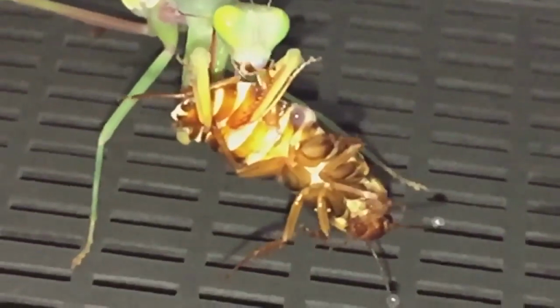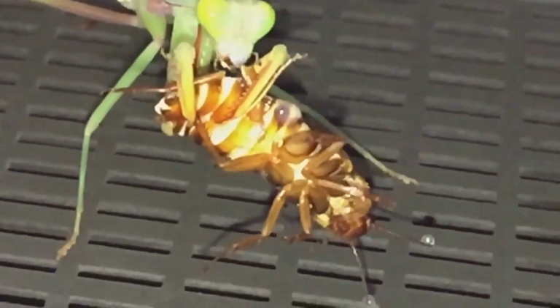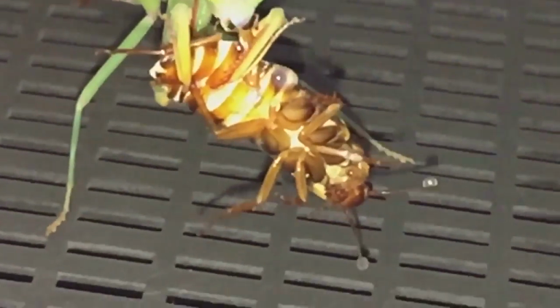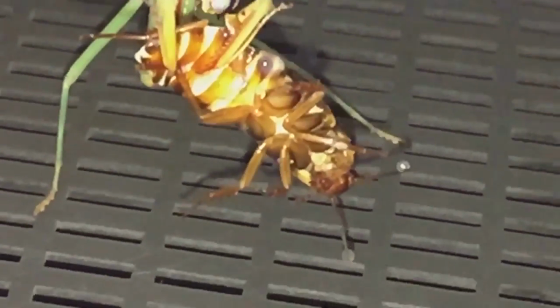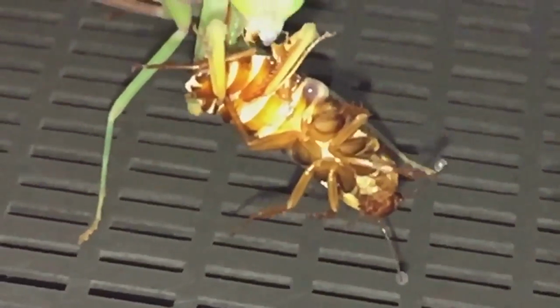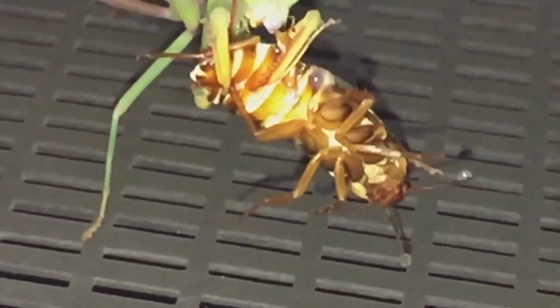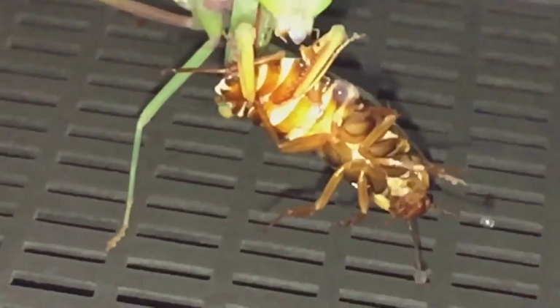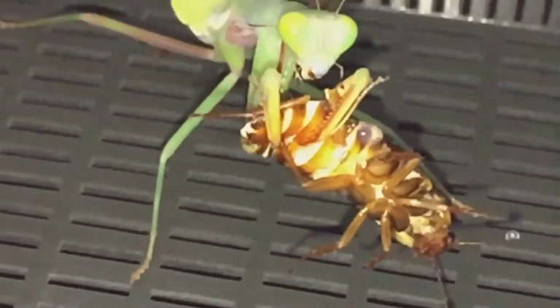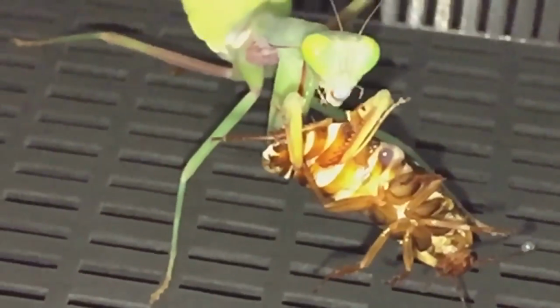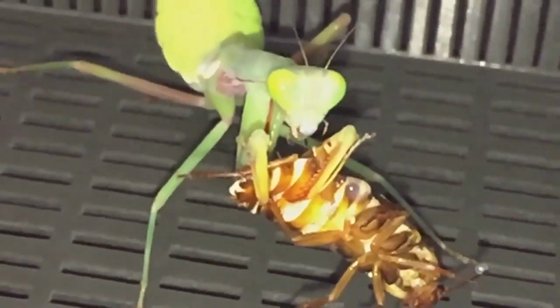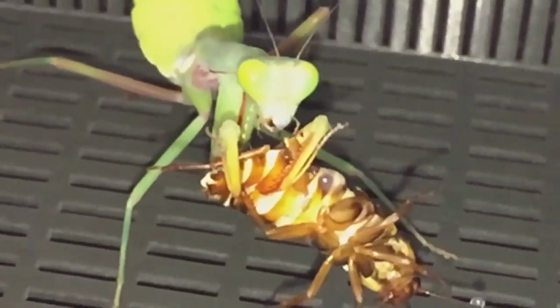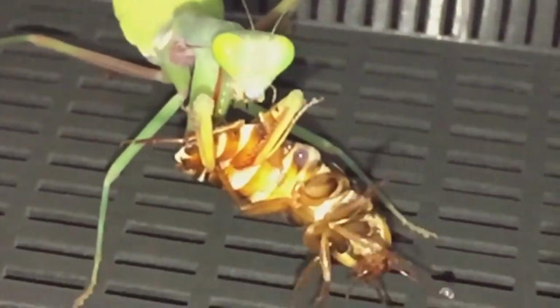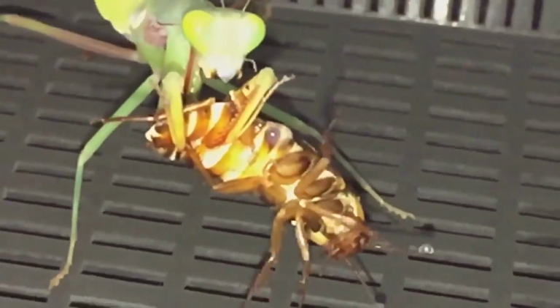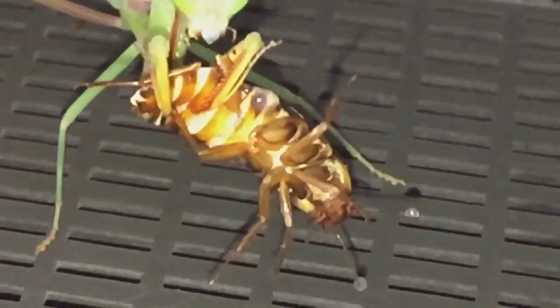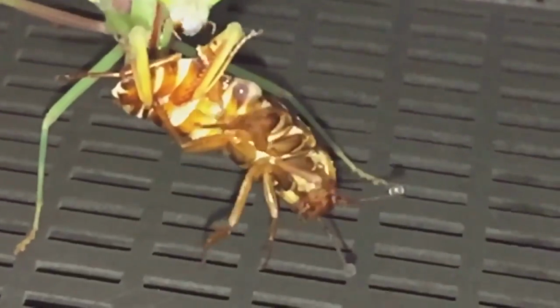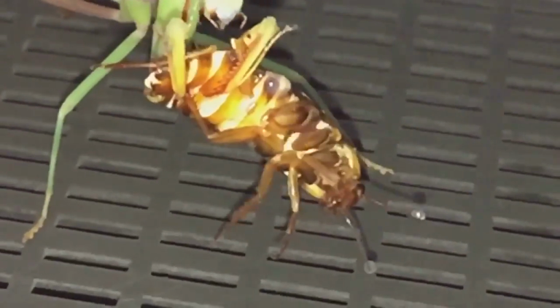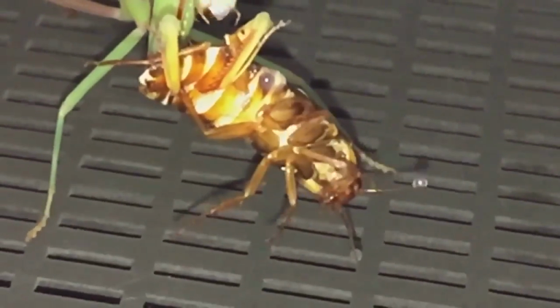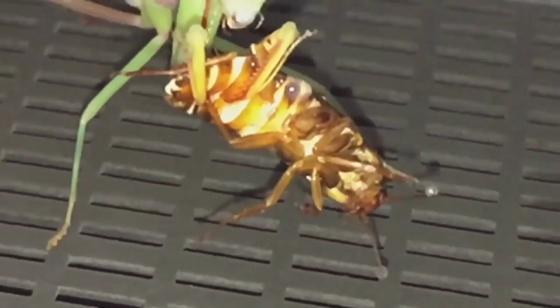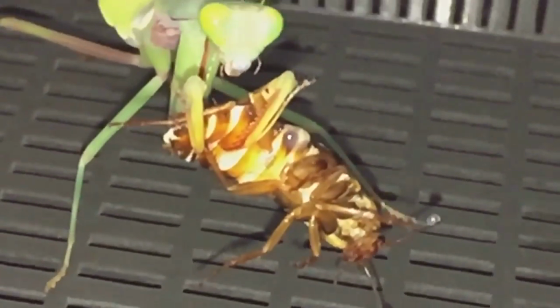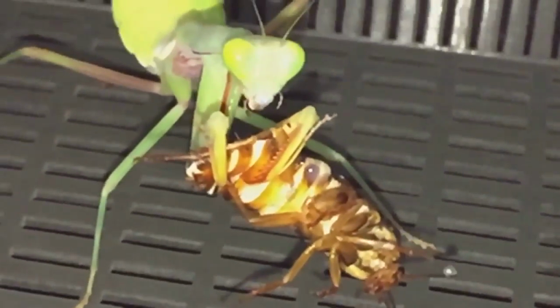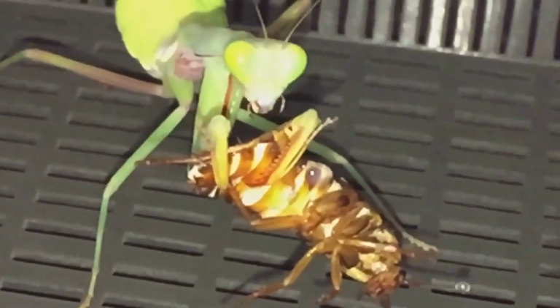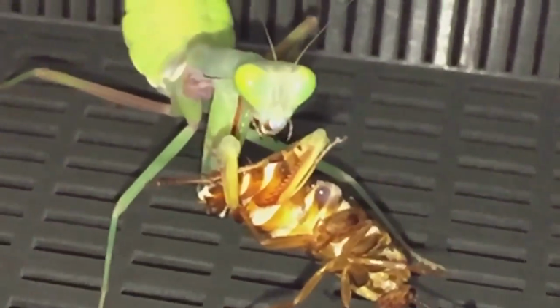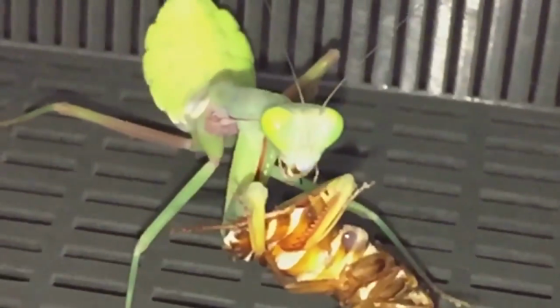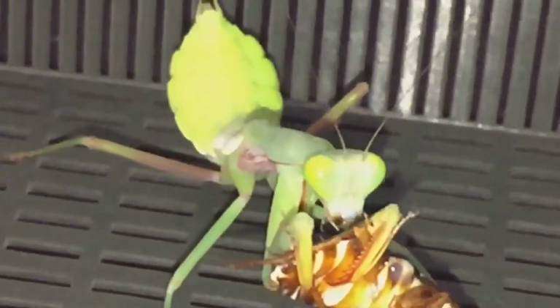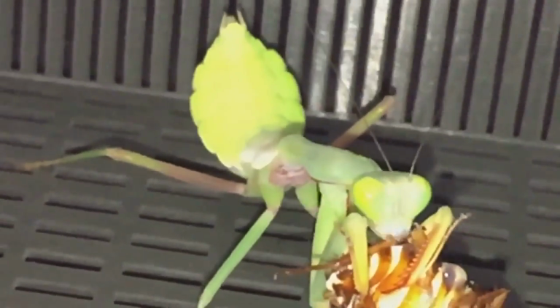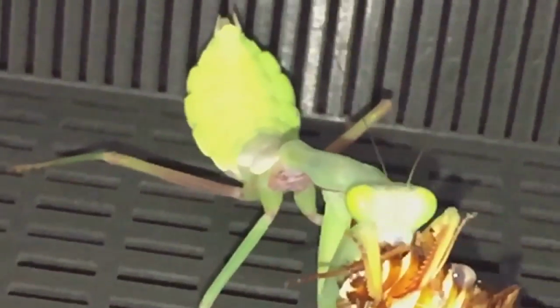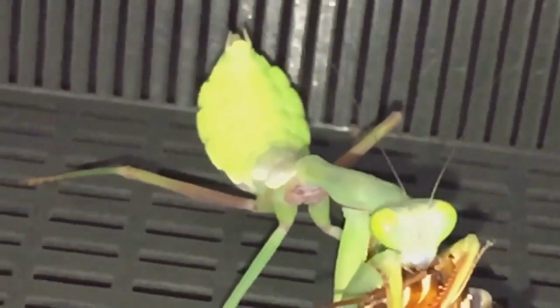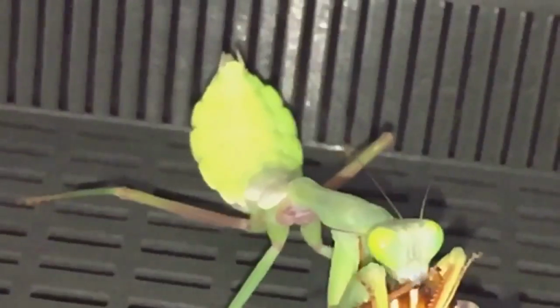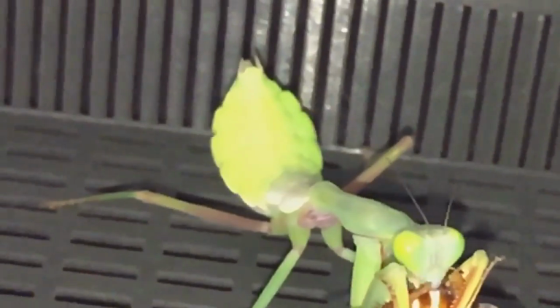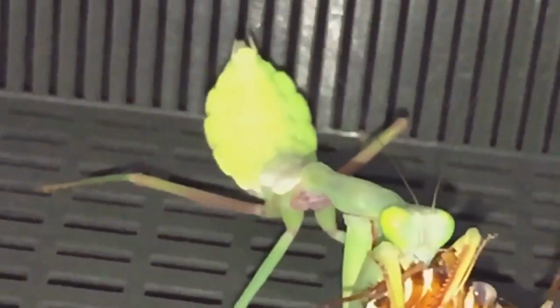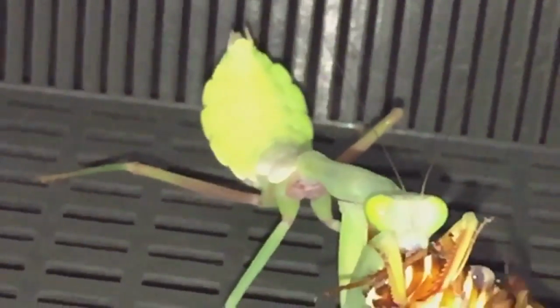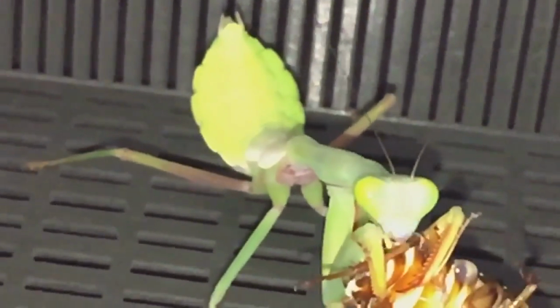Her roach was a little bit on the big side, but I think she won't have much trouble eating it — and she's taken it down perfectly fine.